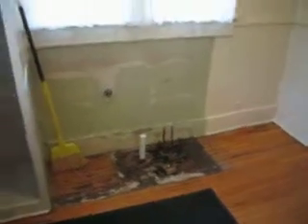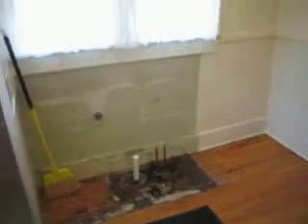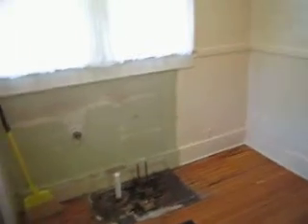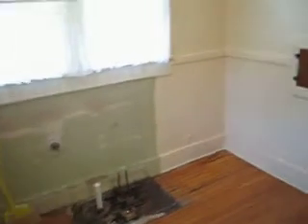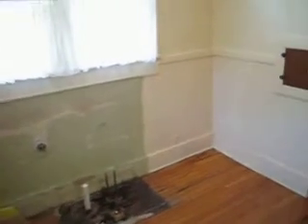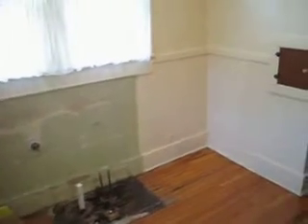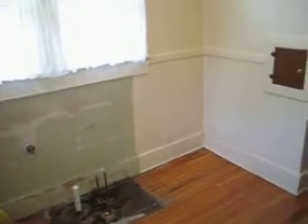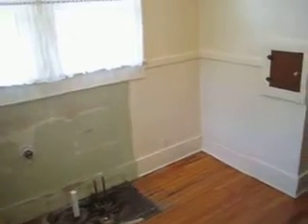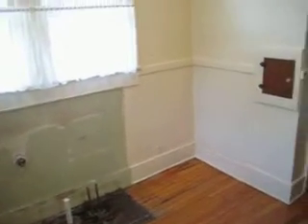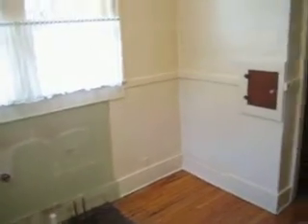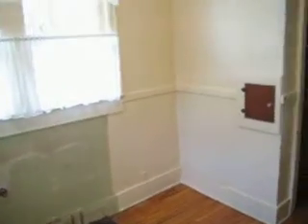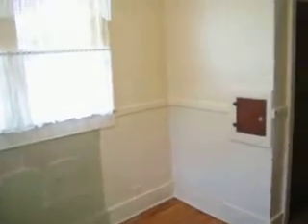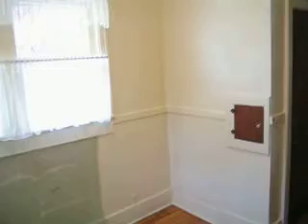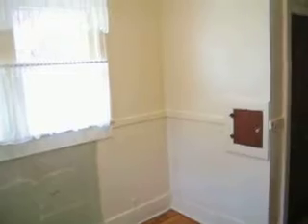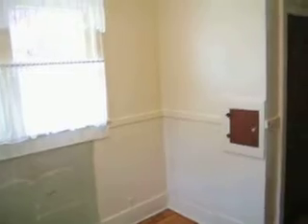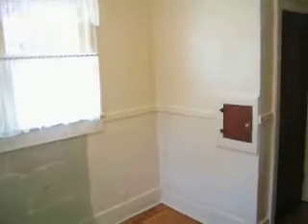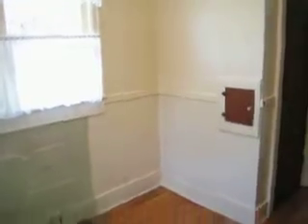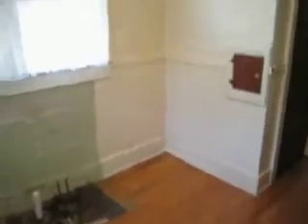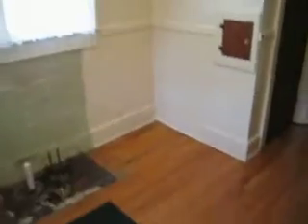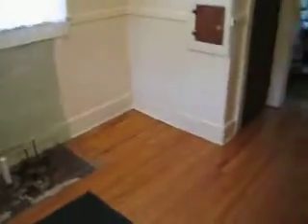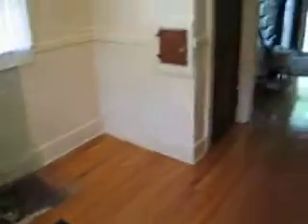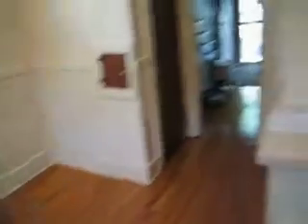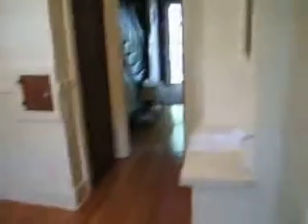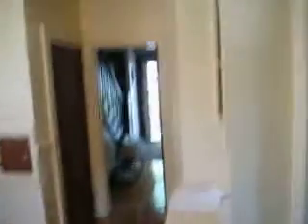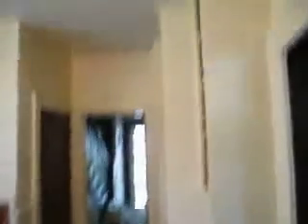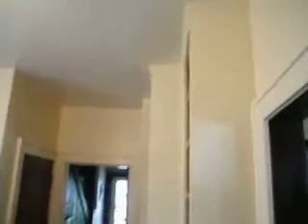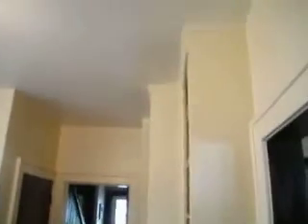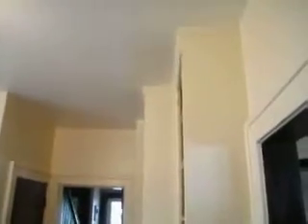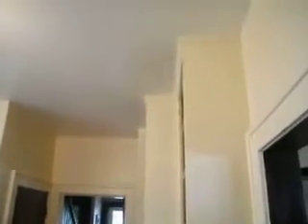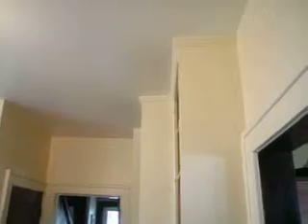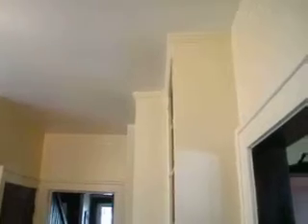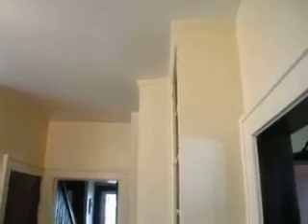New countertops — granite — with subway ceramic tile behind it. All new cabinets to the ceiling, and some window cabinets up above.